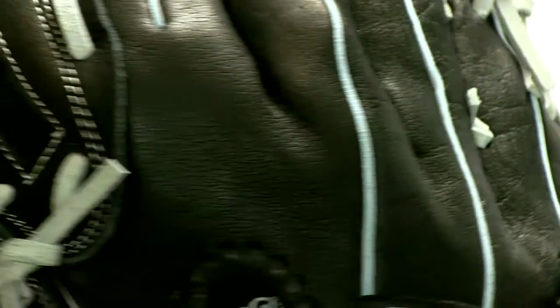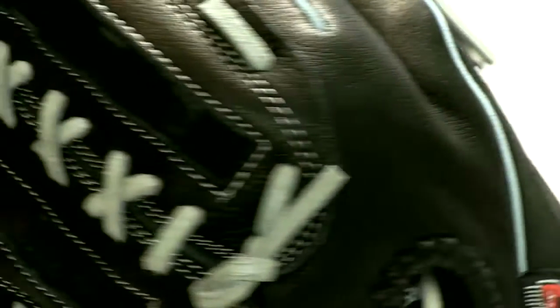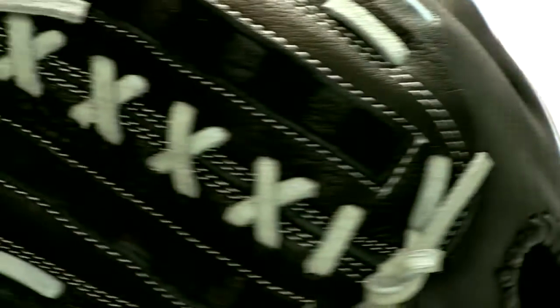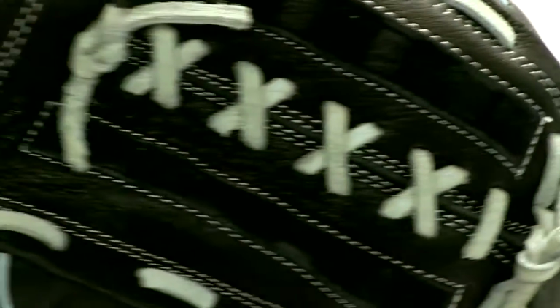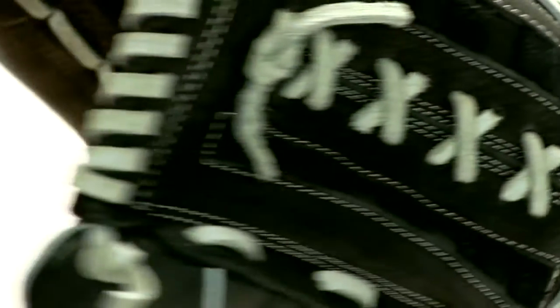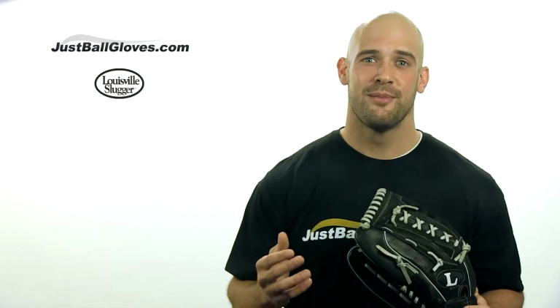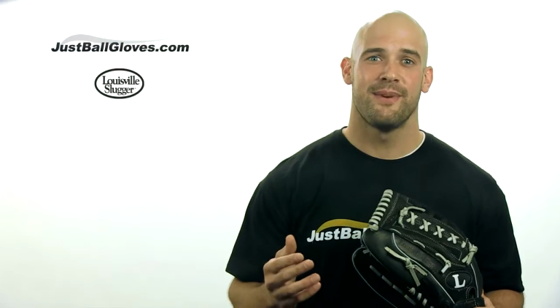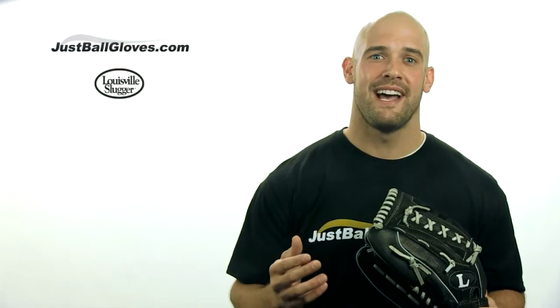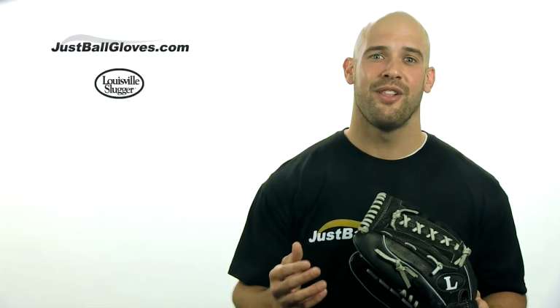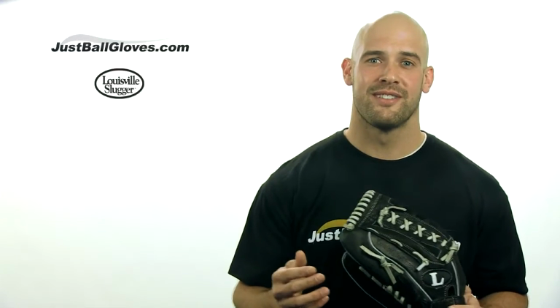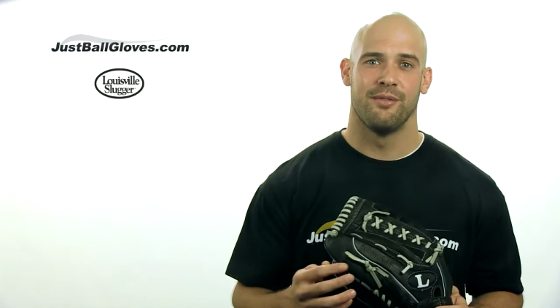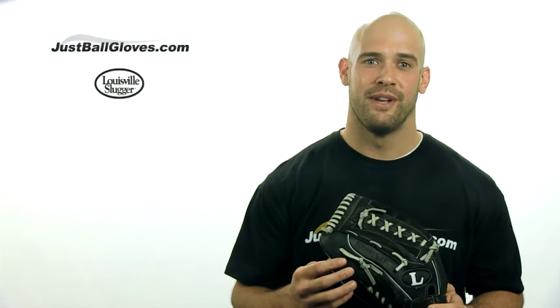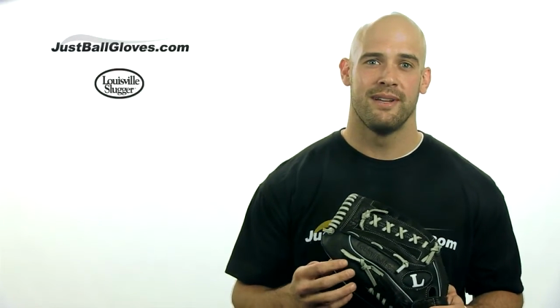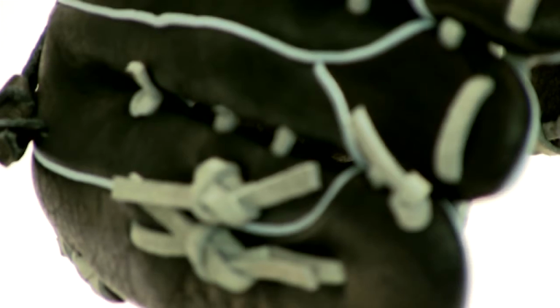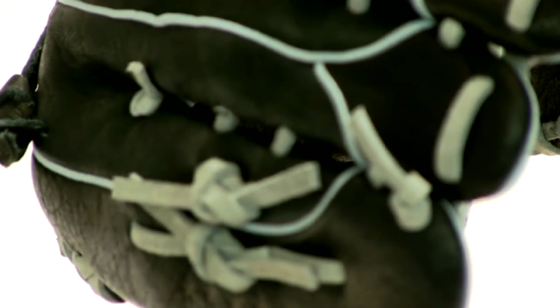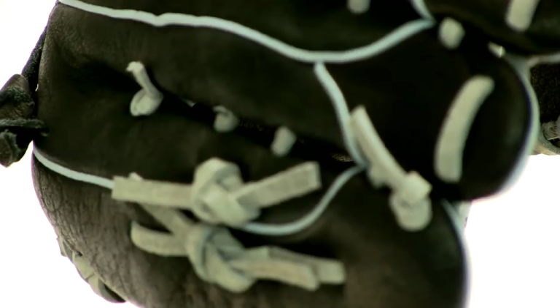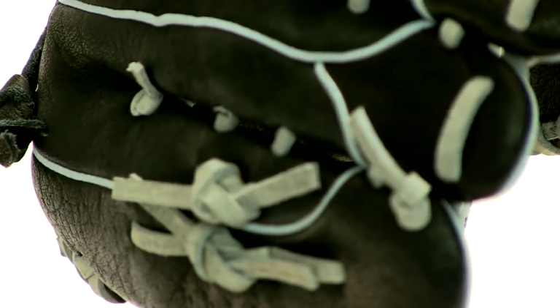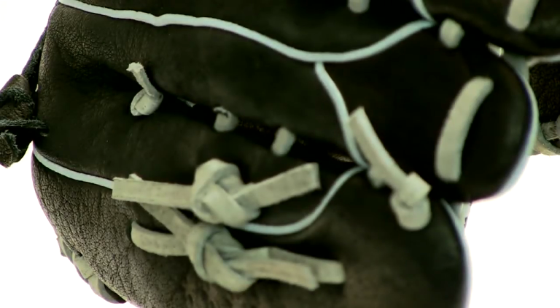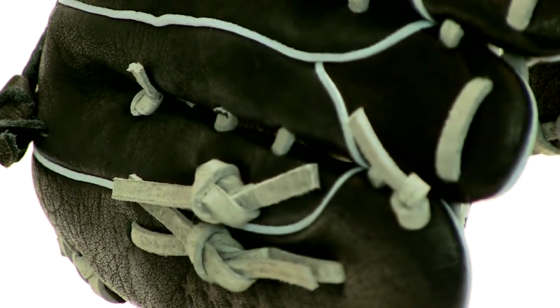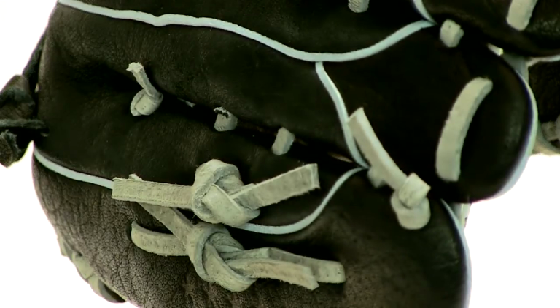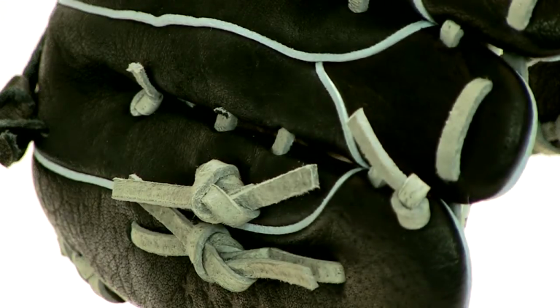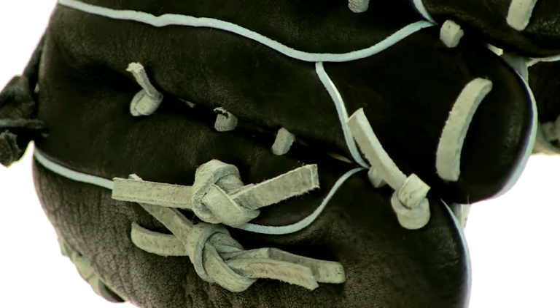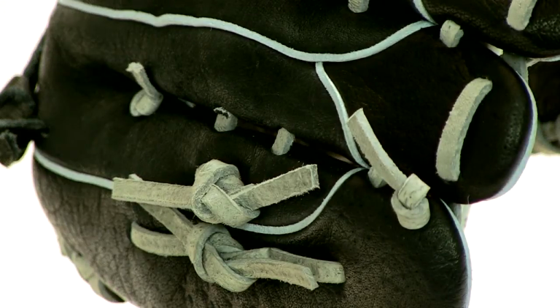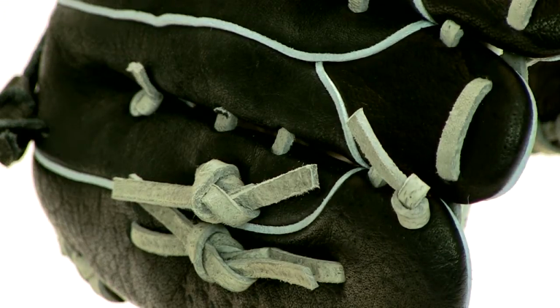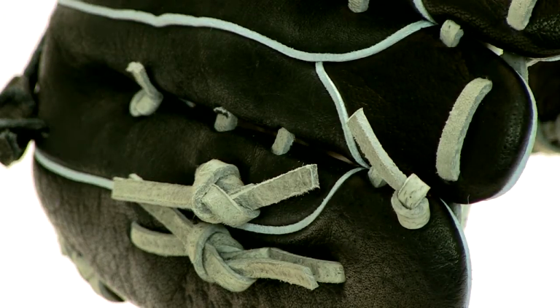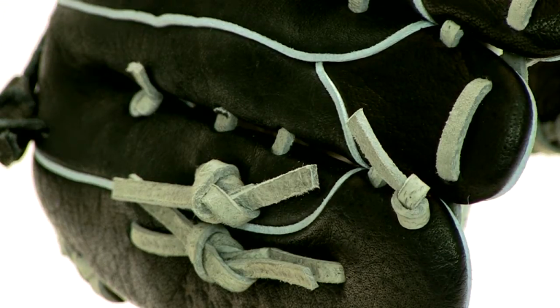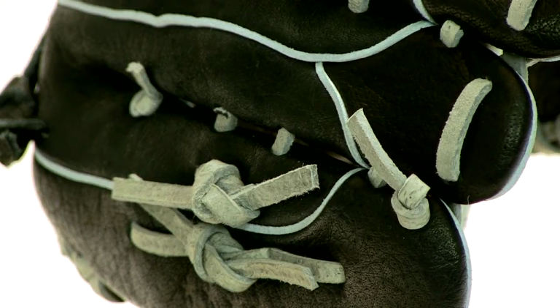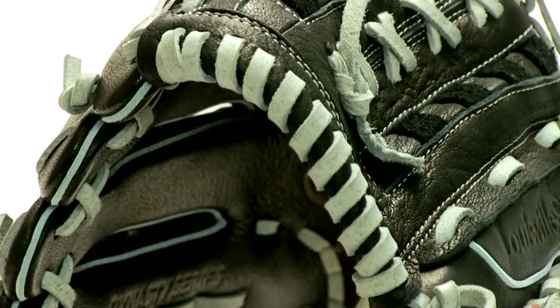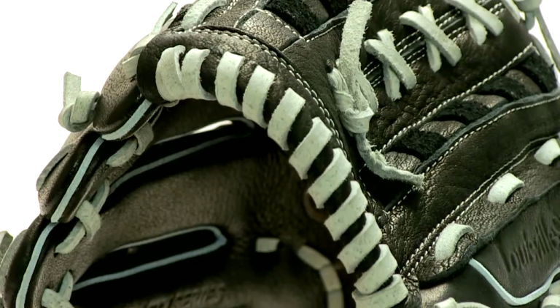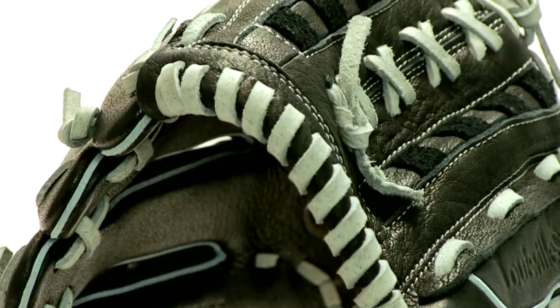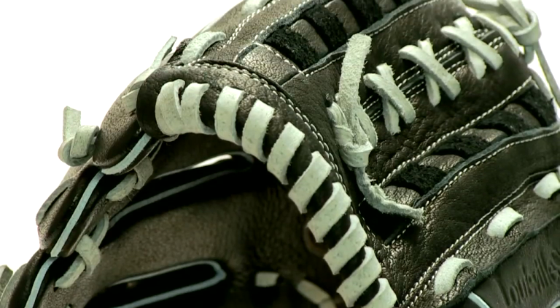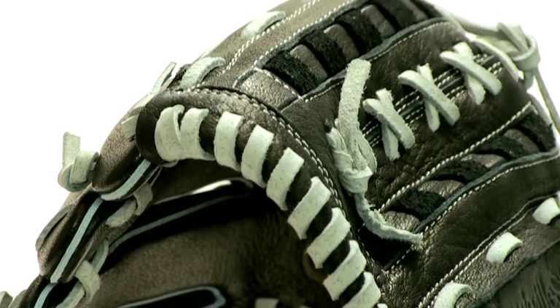And speaking of durability, you'll be surprised at how long this glove will hold up, especially since it sells at such an affordable price. The secret behind its longevity is its durable, dyed-through lacing.